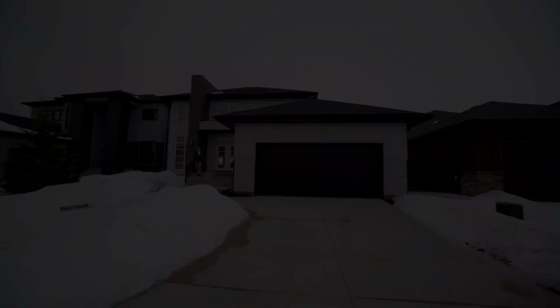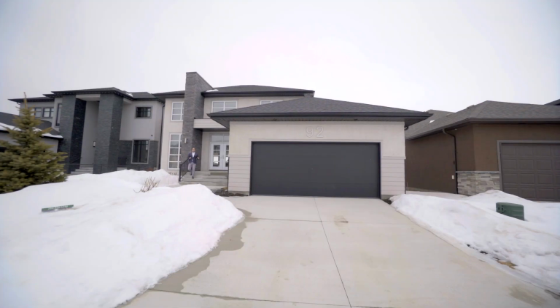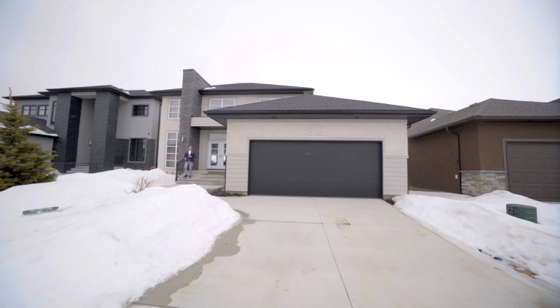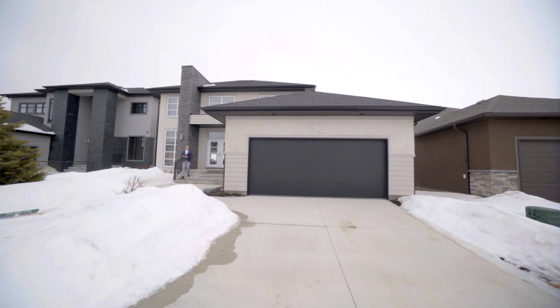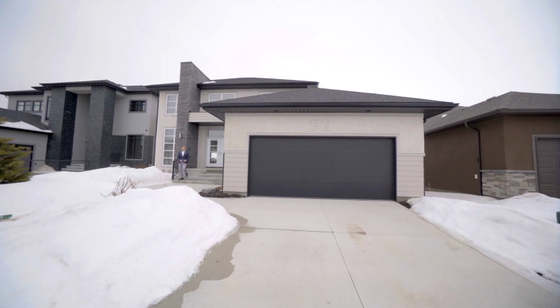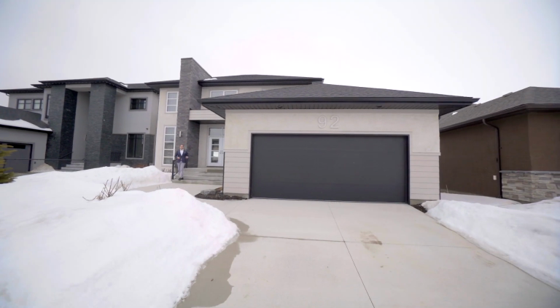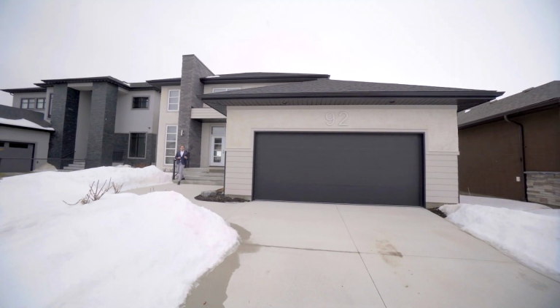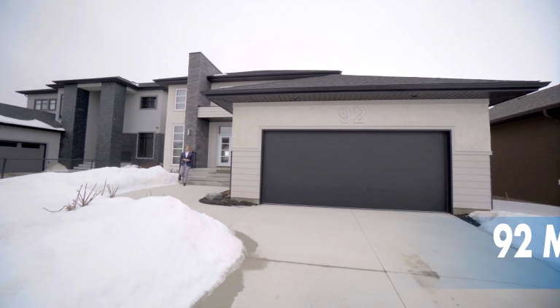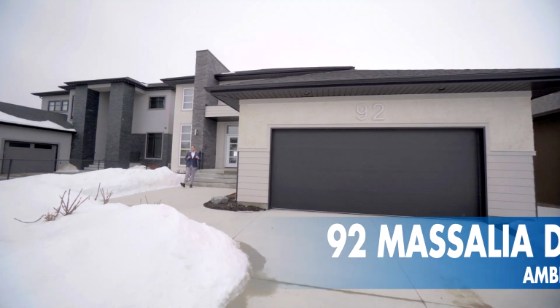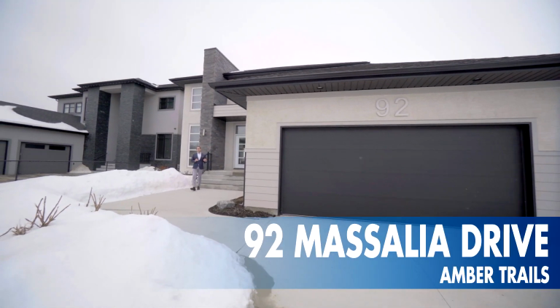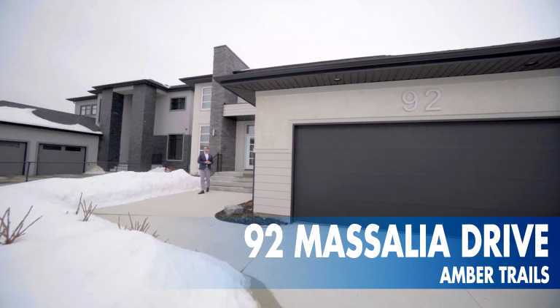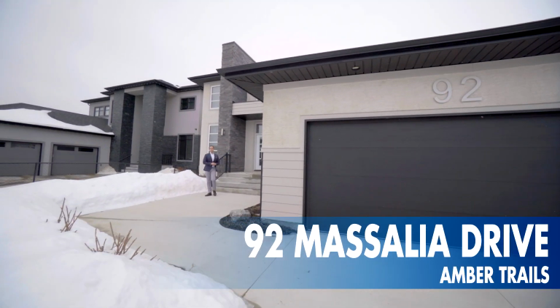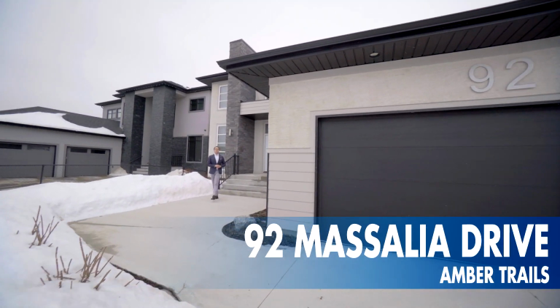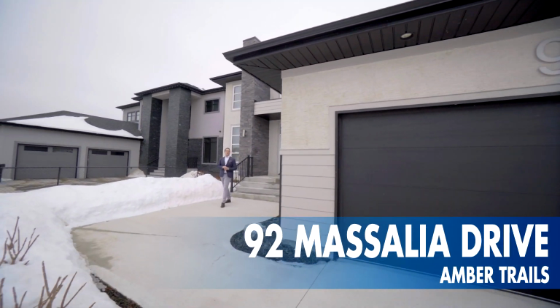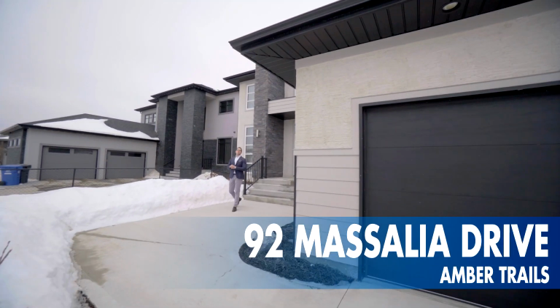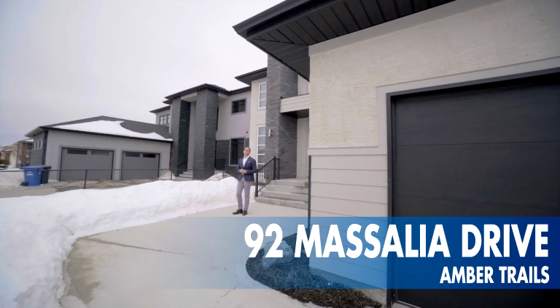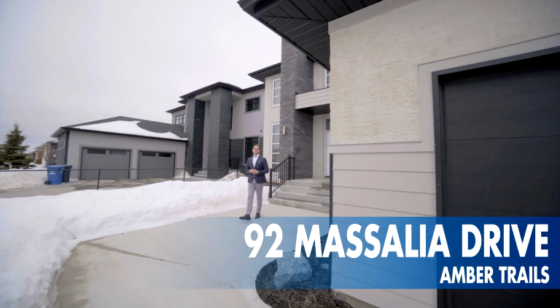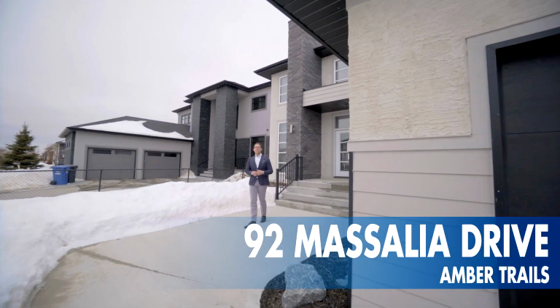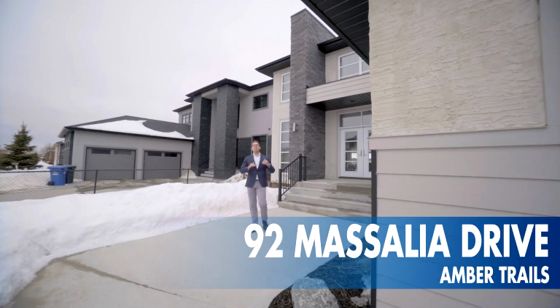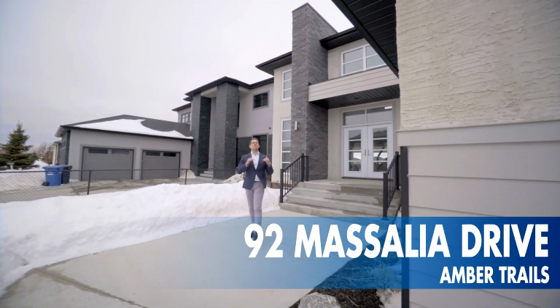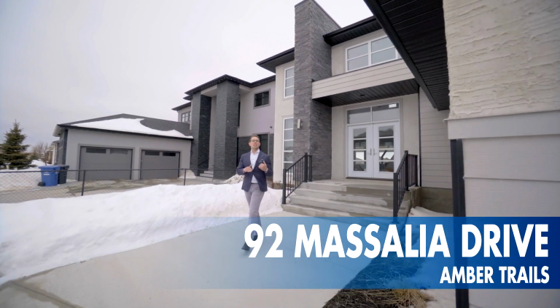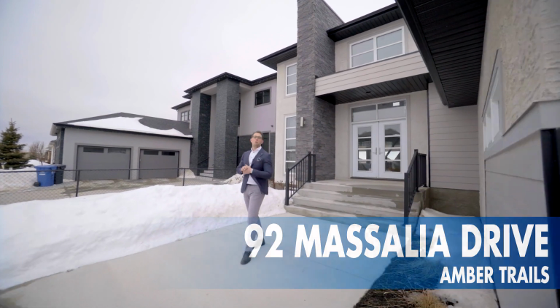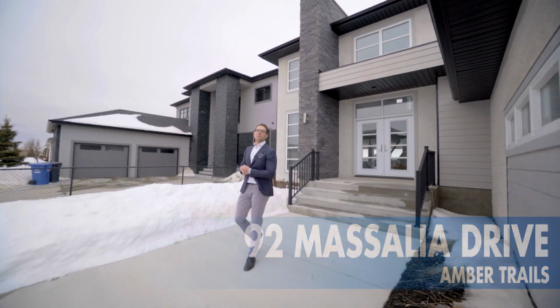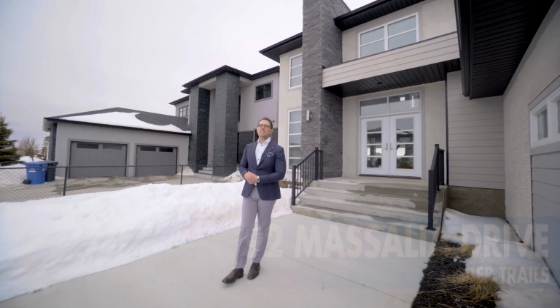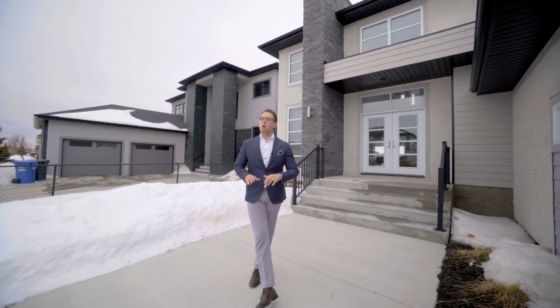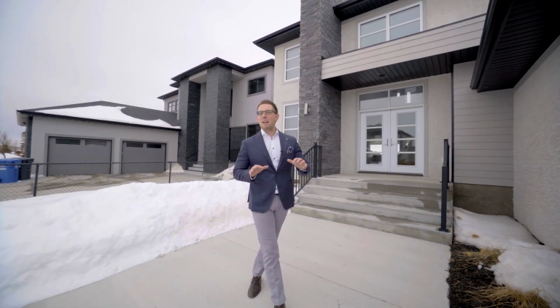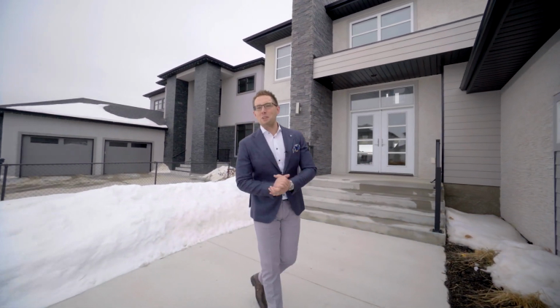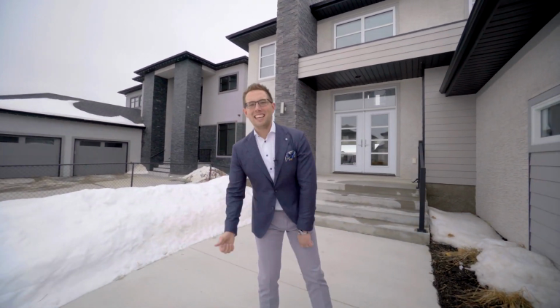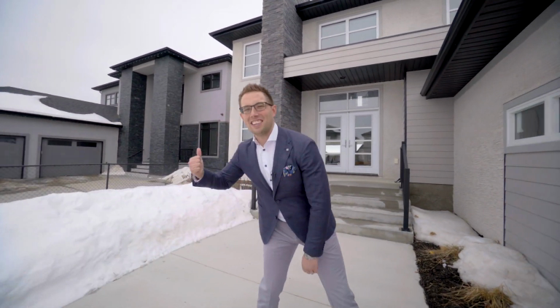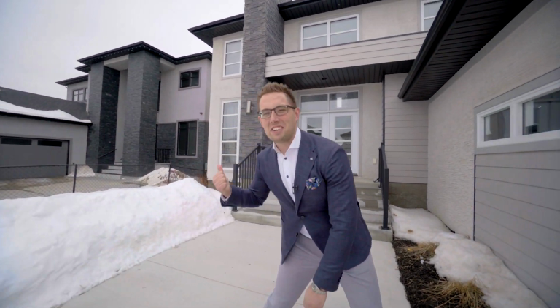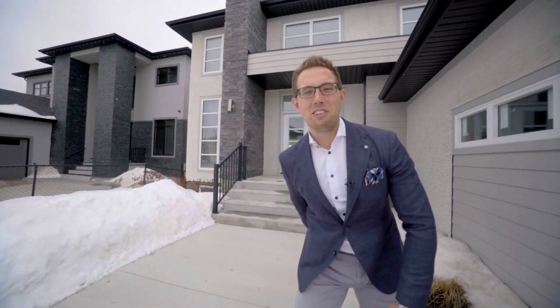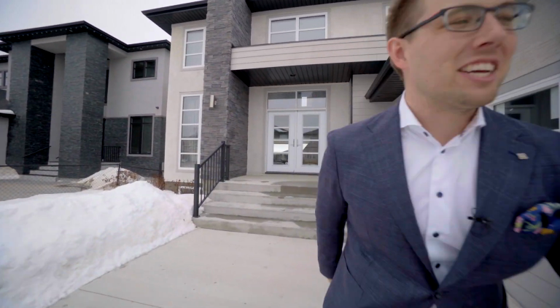Hi, it's Ed Dale with RE-MAX Professionals, and today we're in Amber Trails at 92 Massalia. I have a stunning home for you to see right on the lake, so let's go have a look.